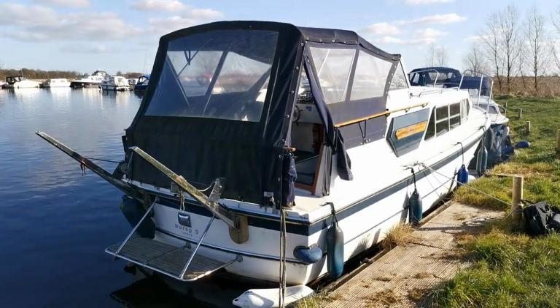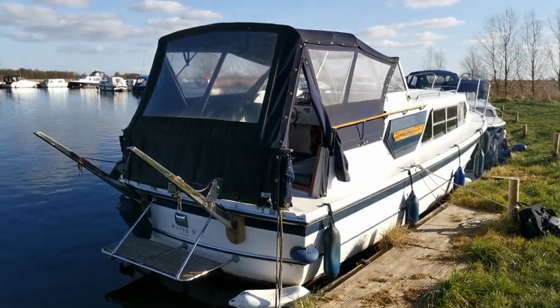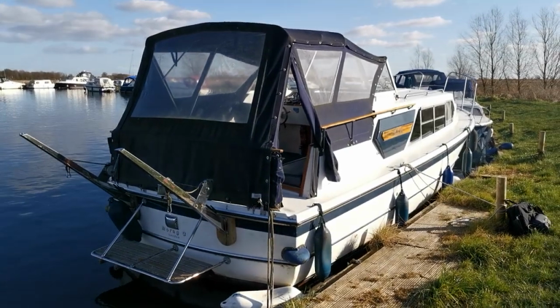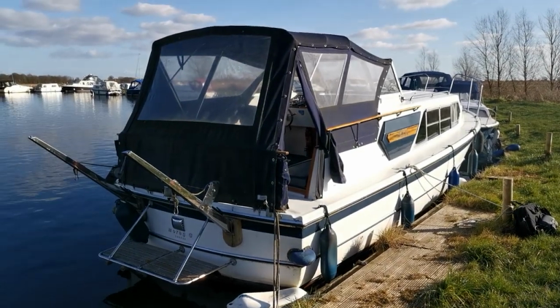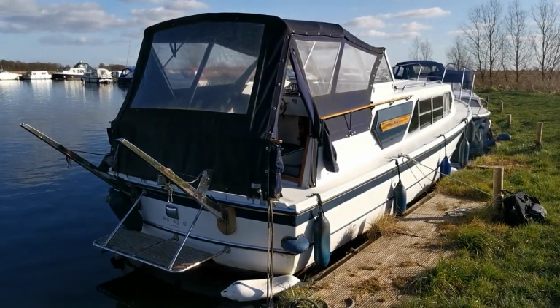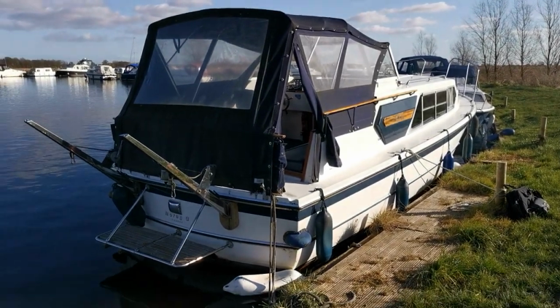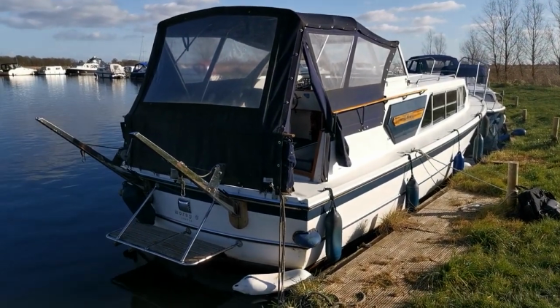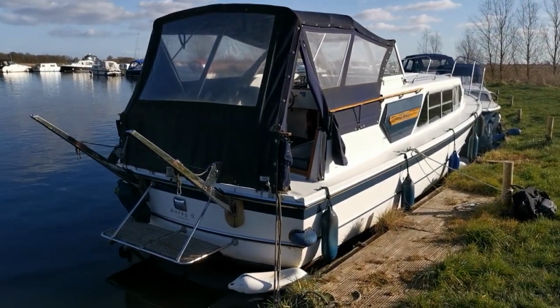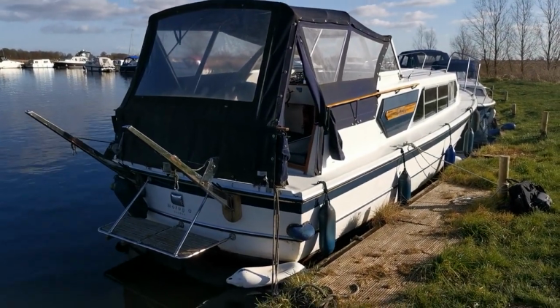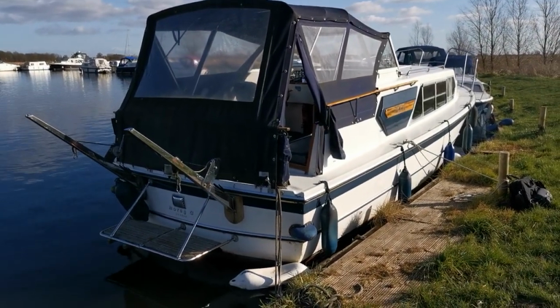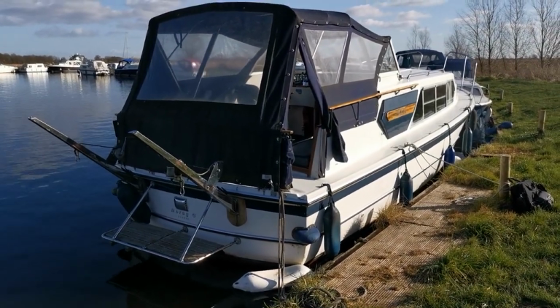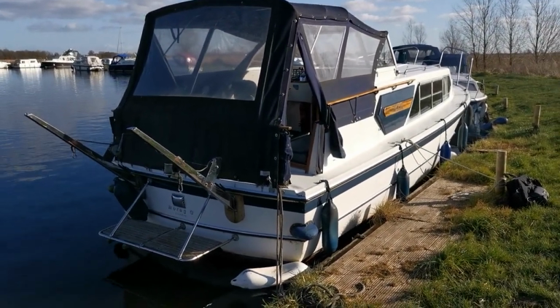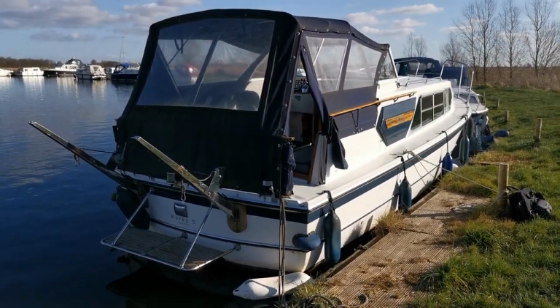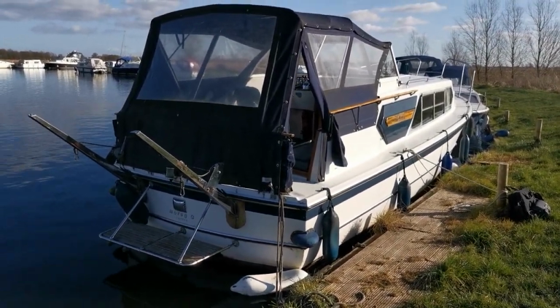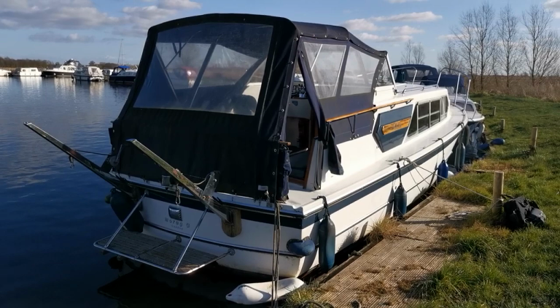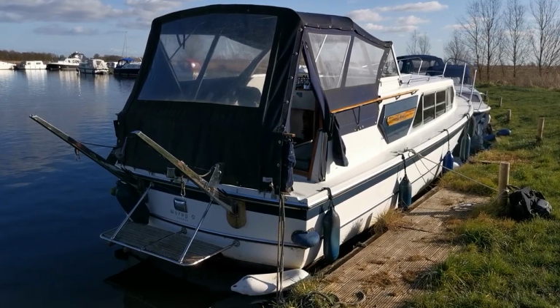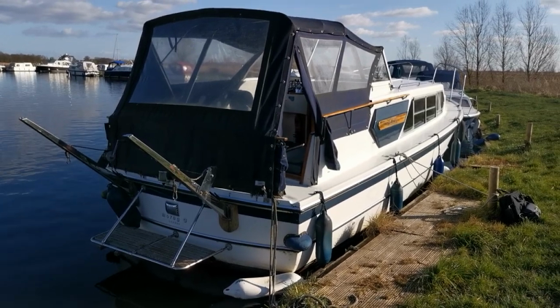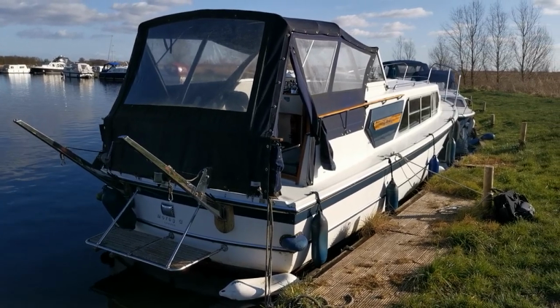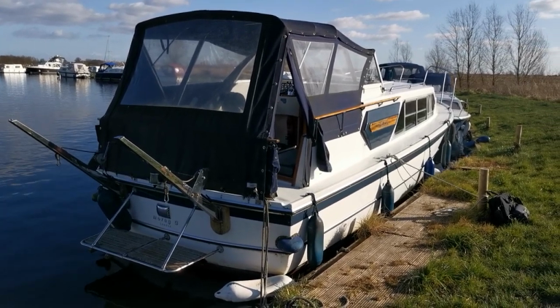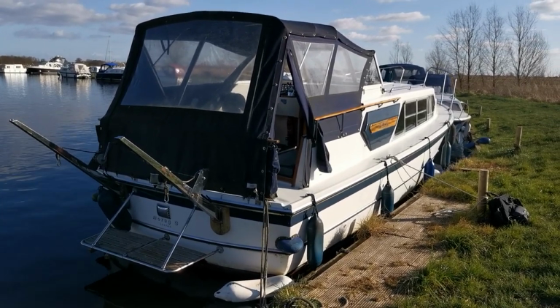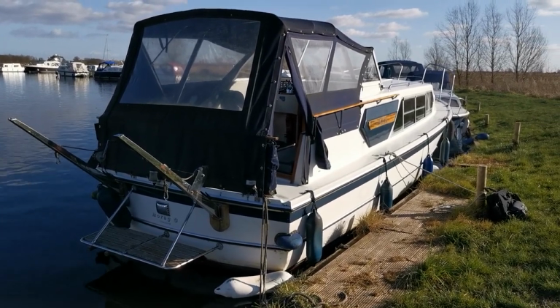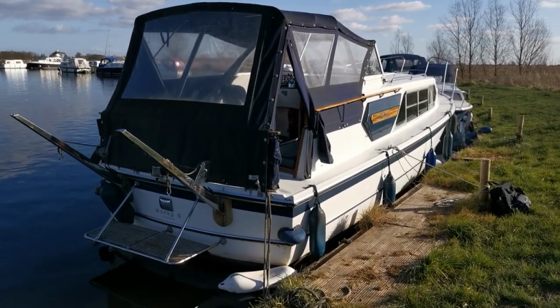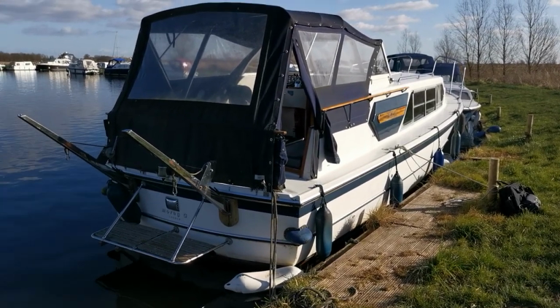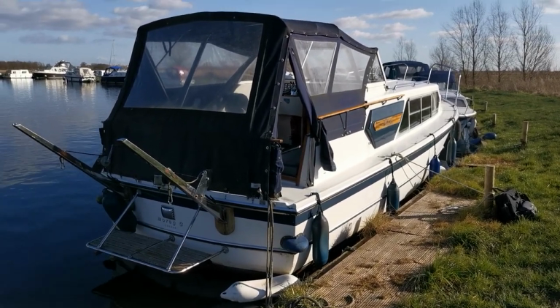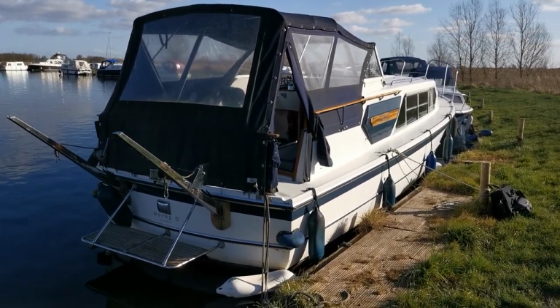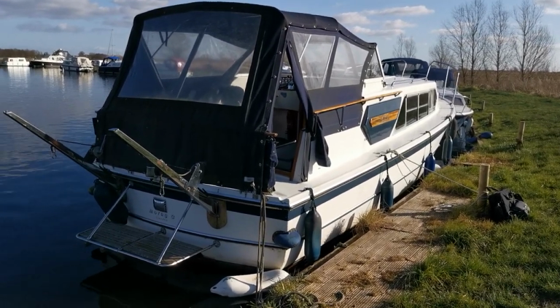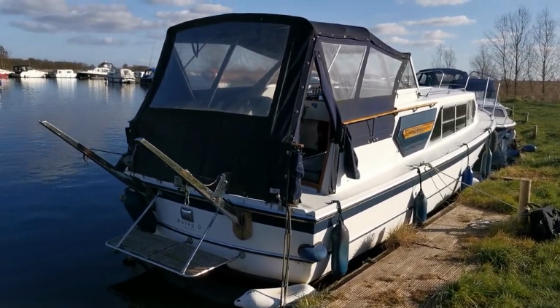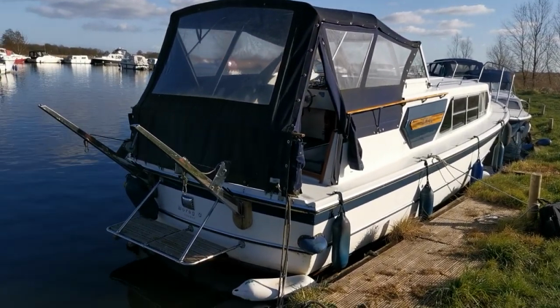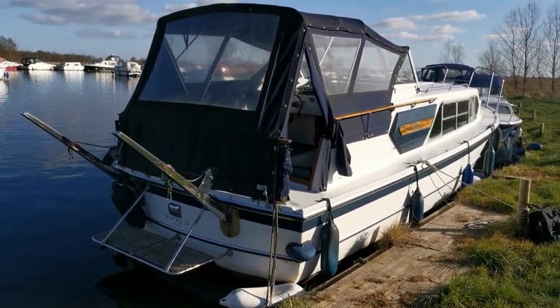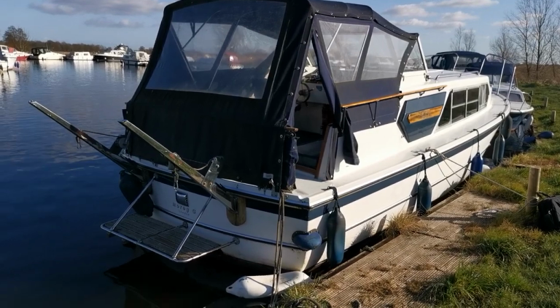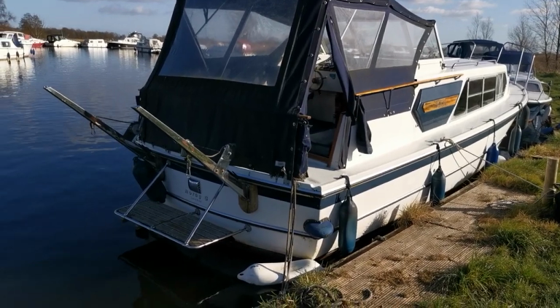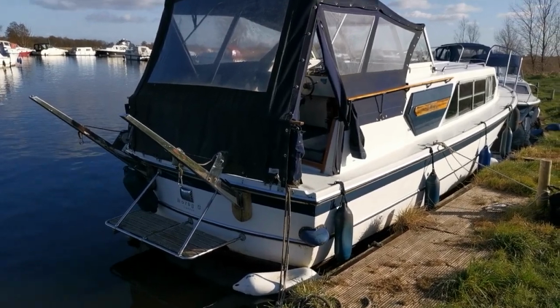Good morning and welcome to Boat Shed Norfolk. Today's new listing is this very well presented Broom Ocean 30 with twin Mercedes OM 636 diesels.